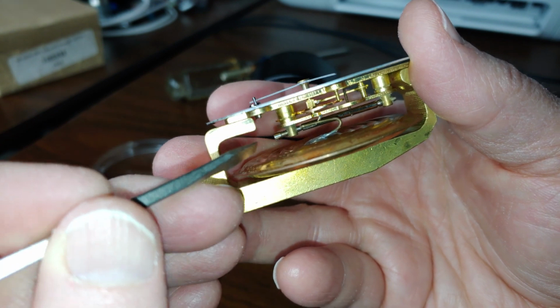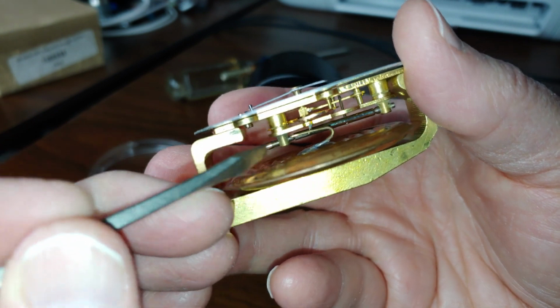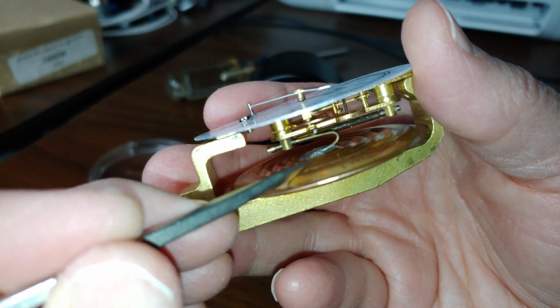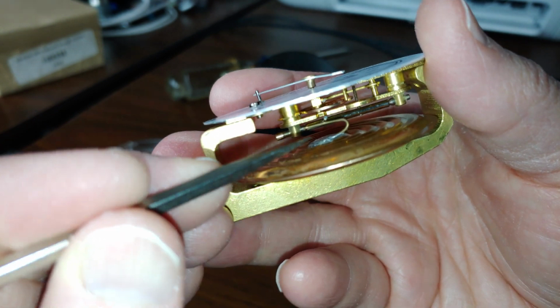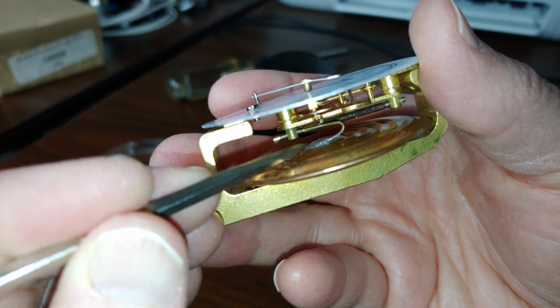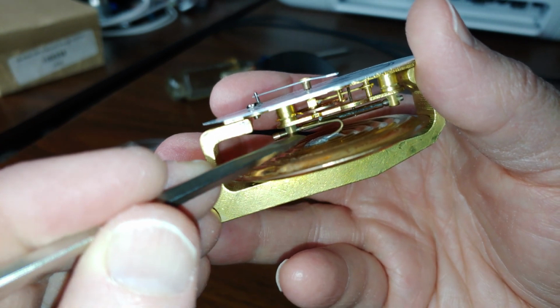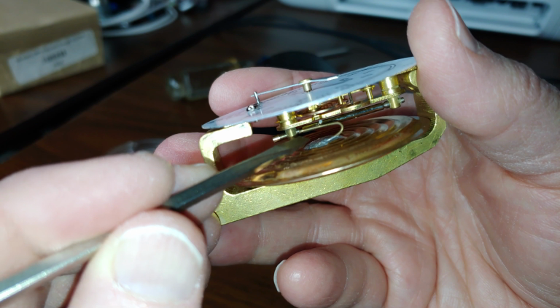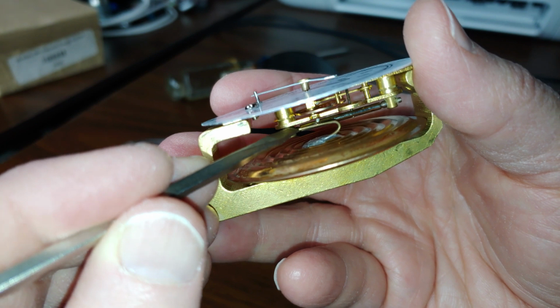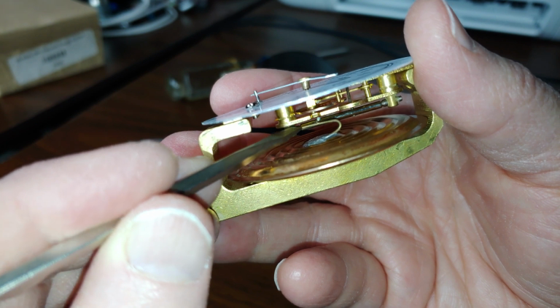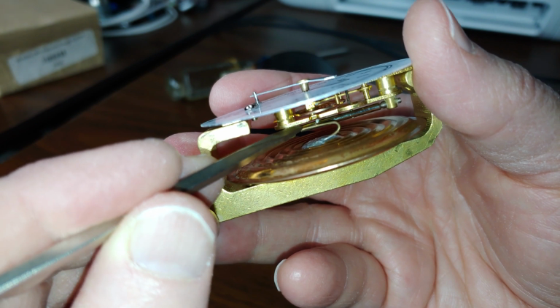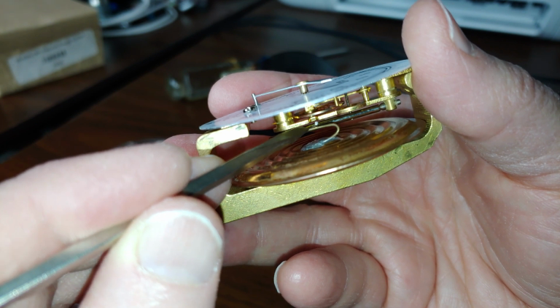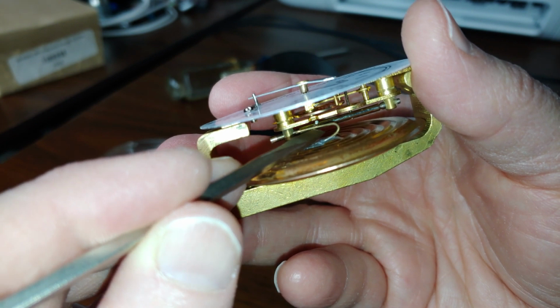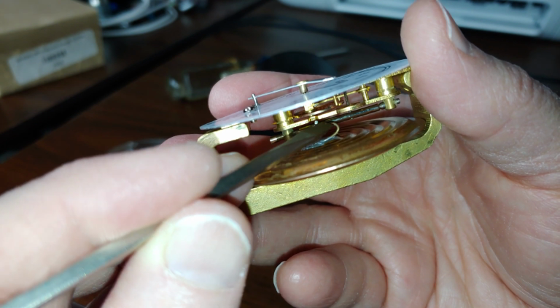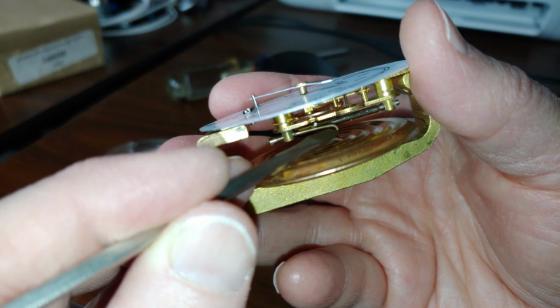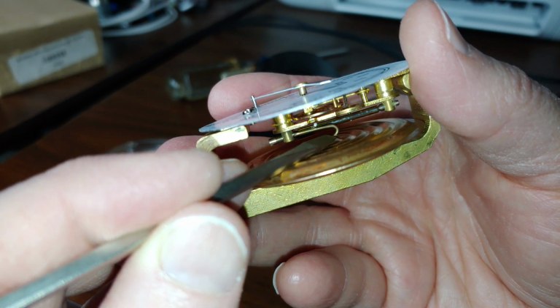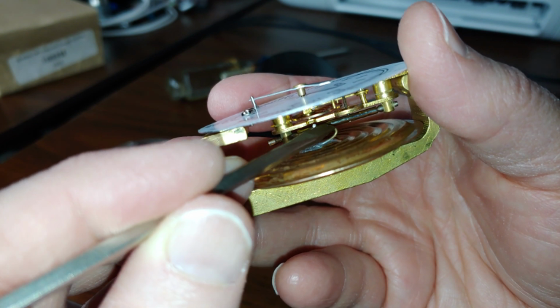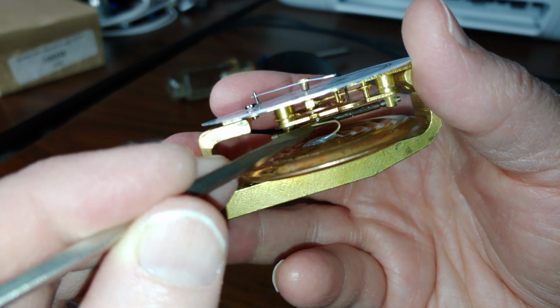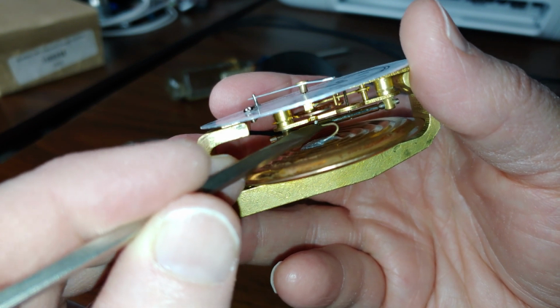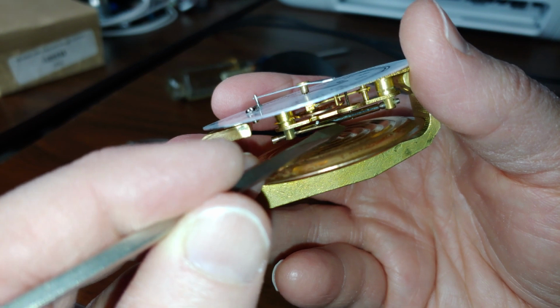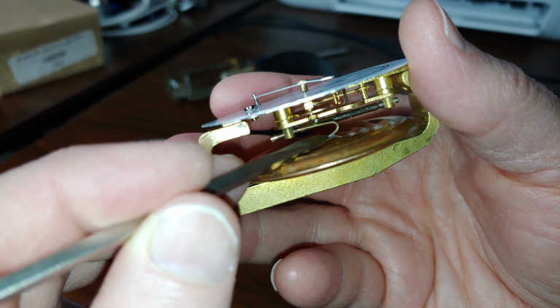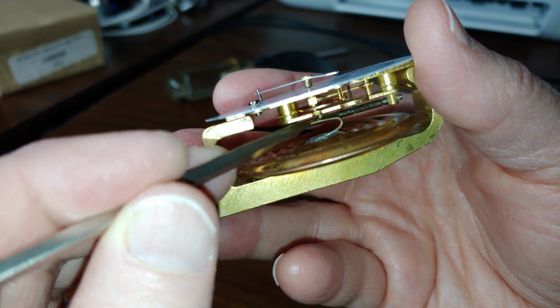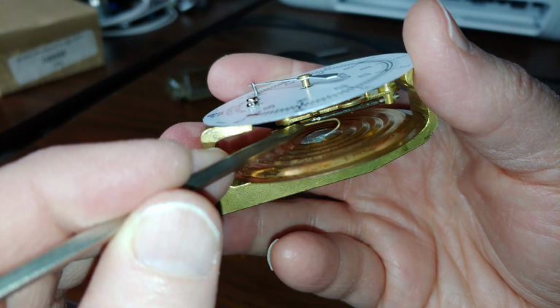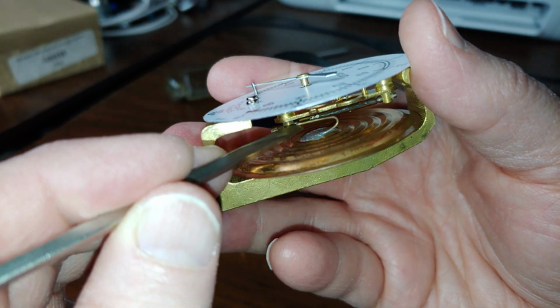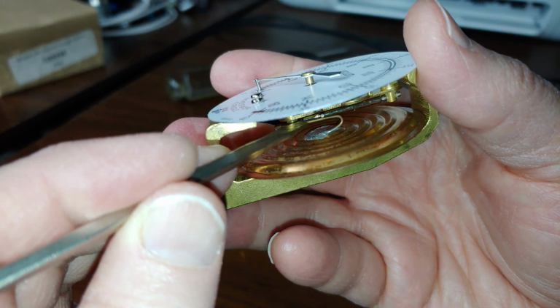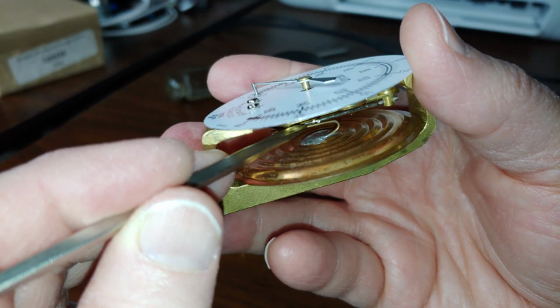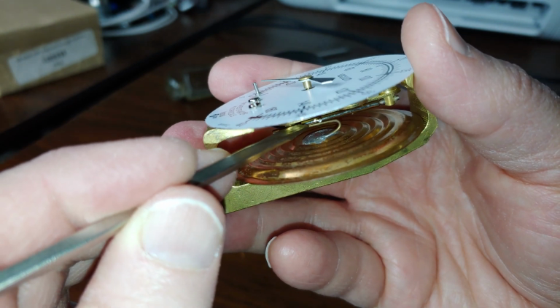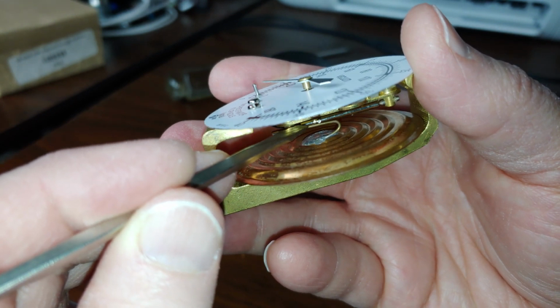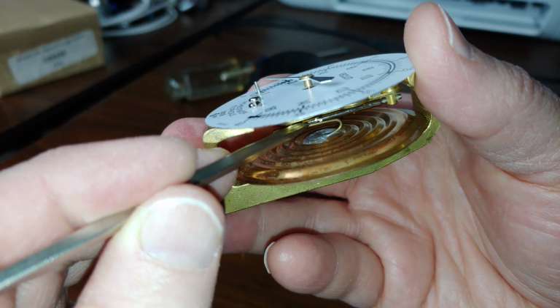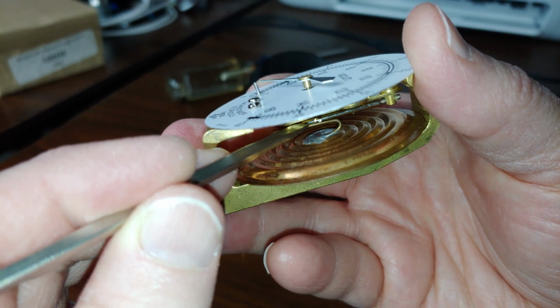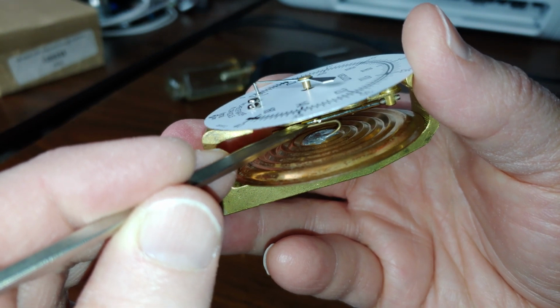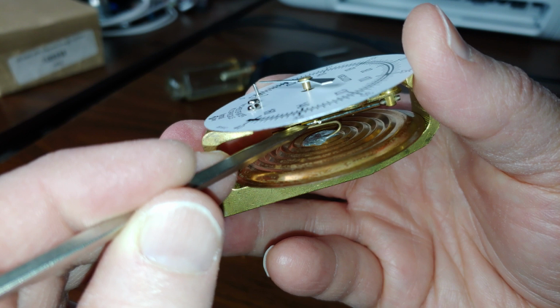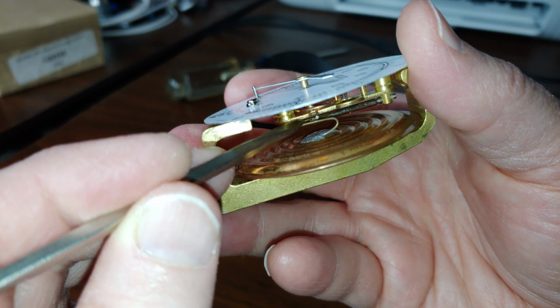There is a tiny little wire right there. It's this little wire that bends in a U shape, right there. Notice when I touch the wire, the needle moves.